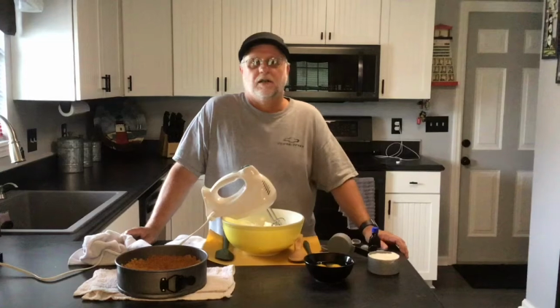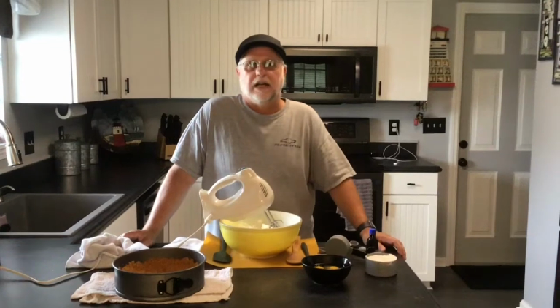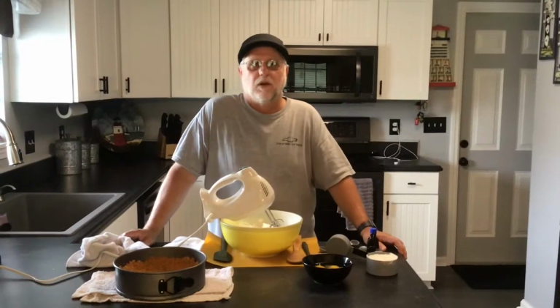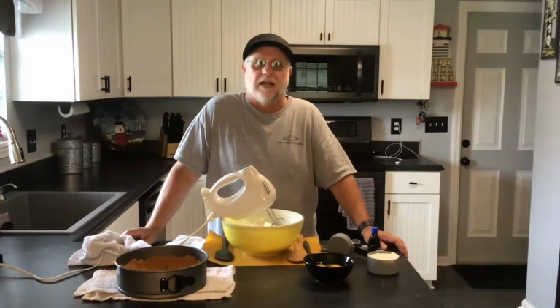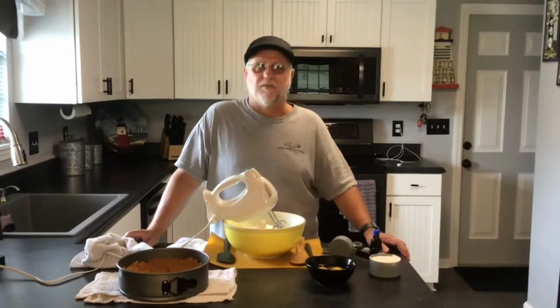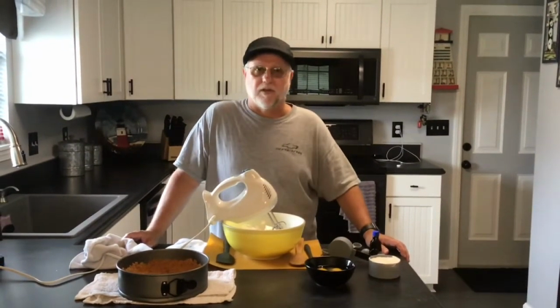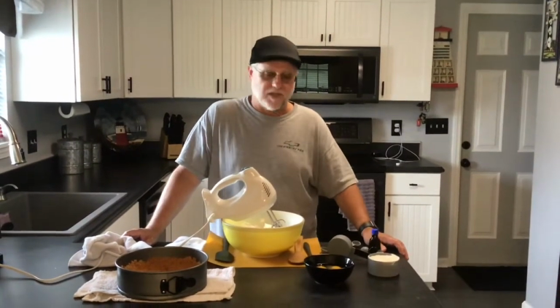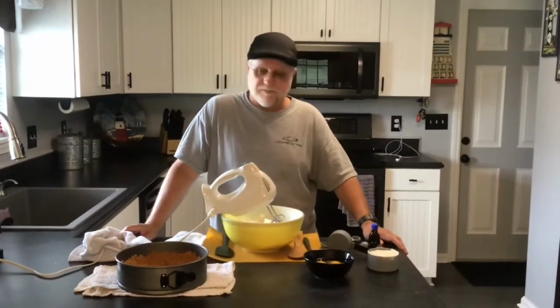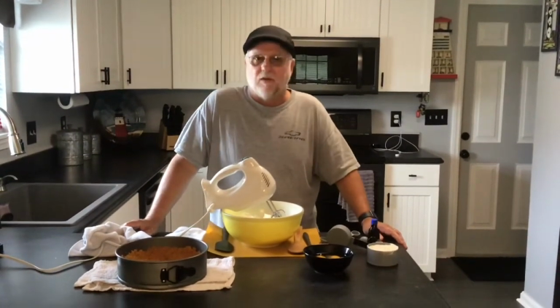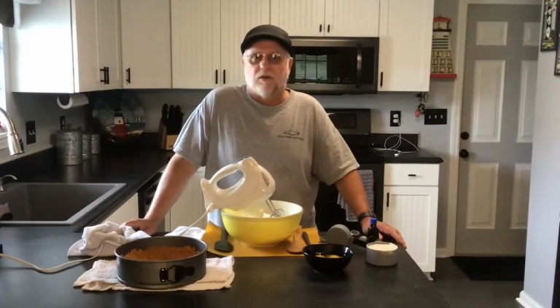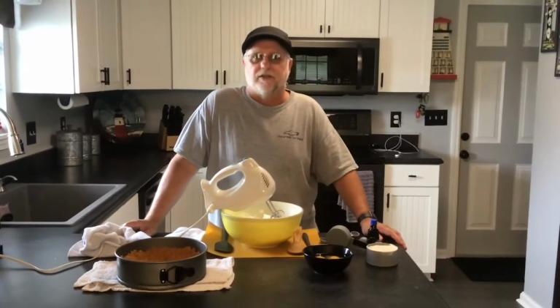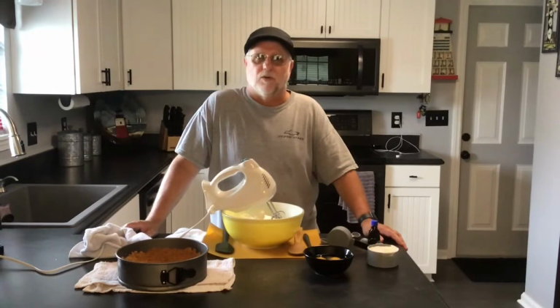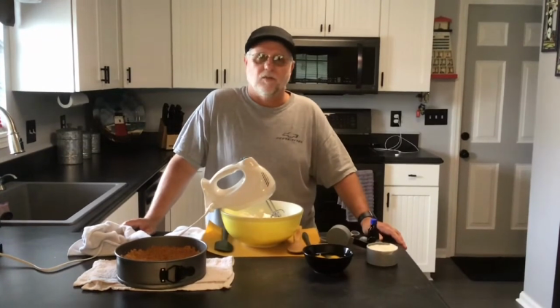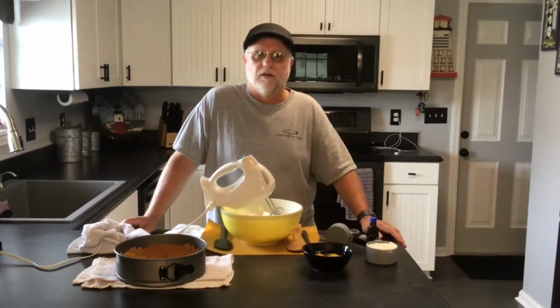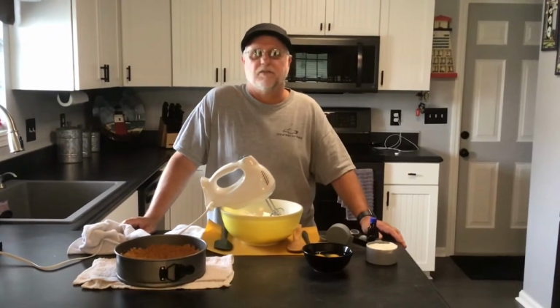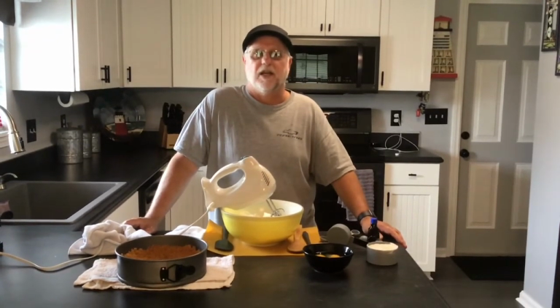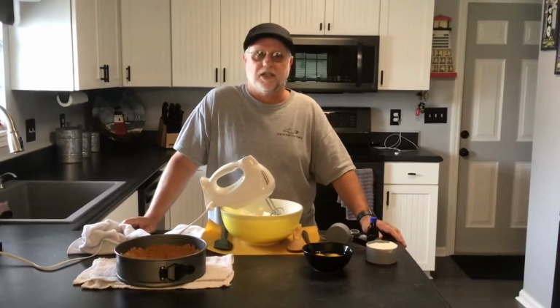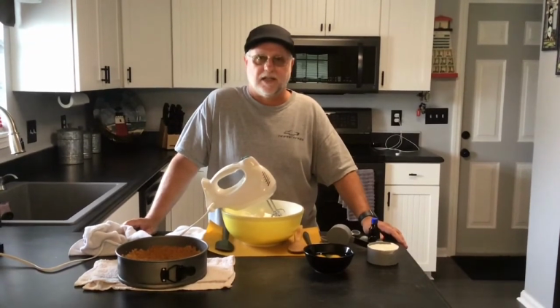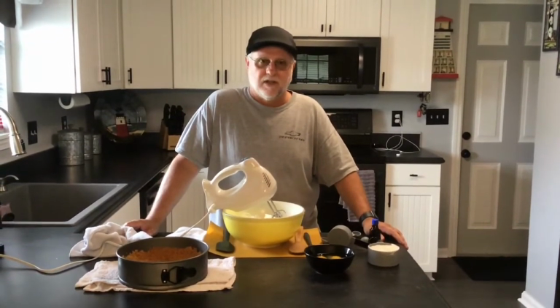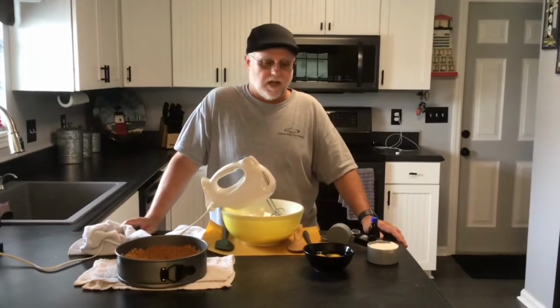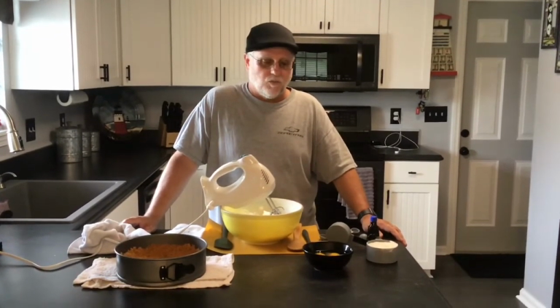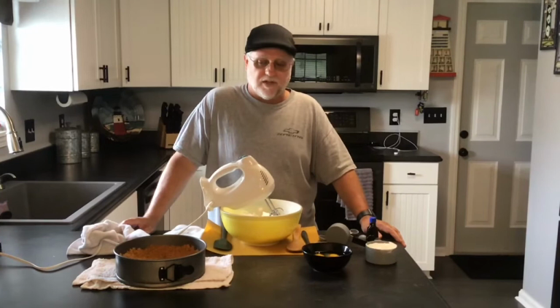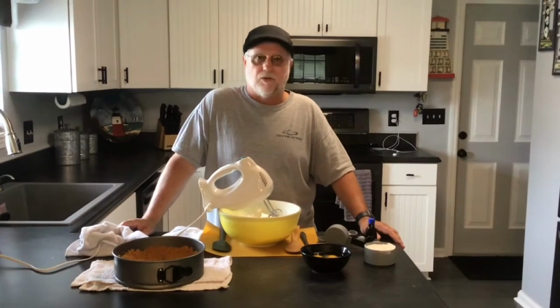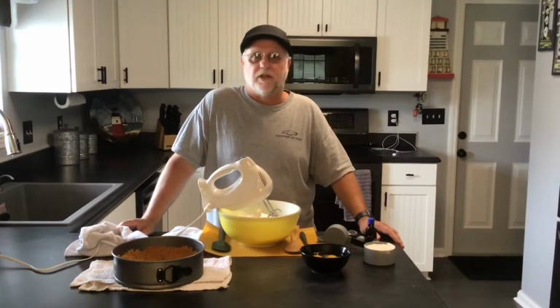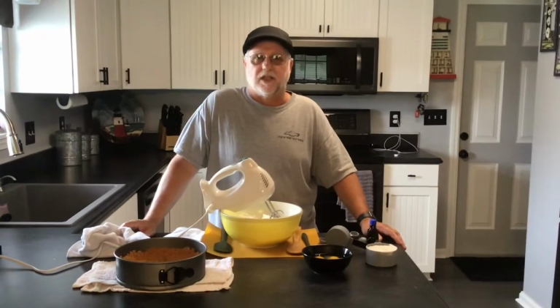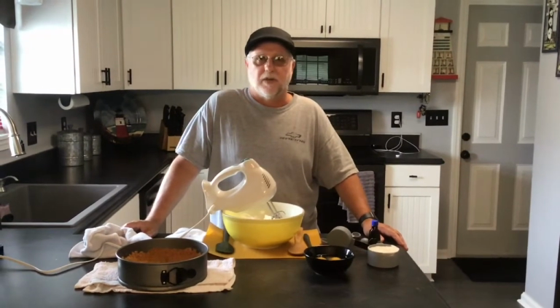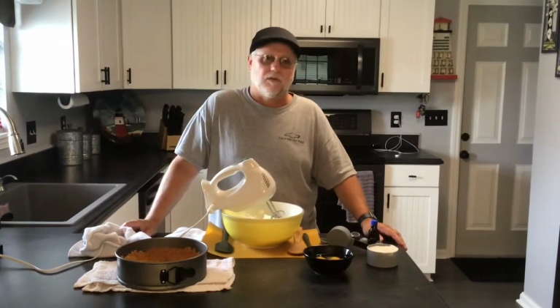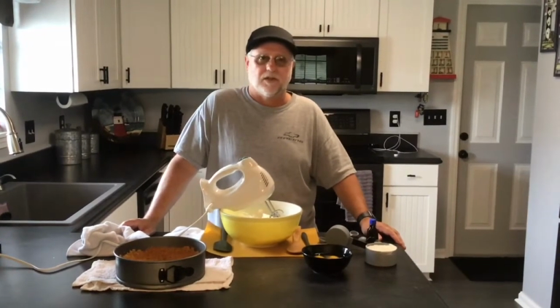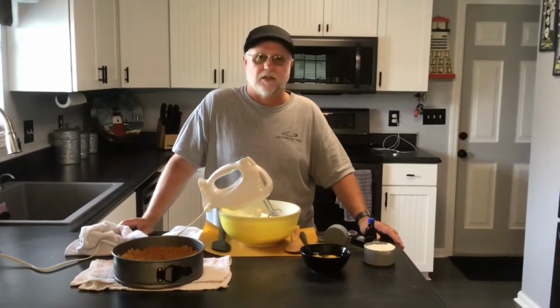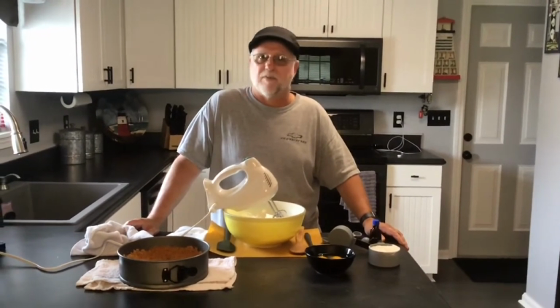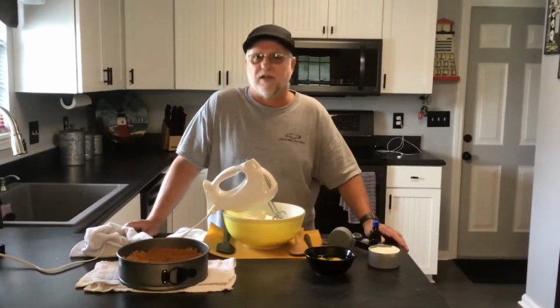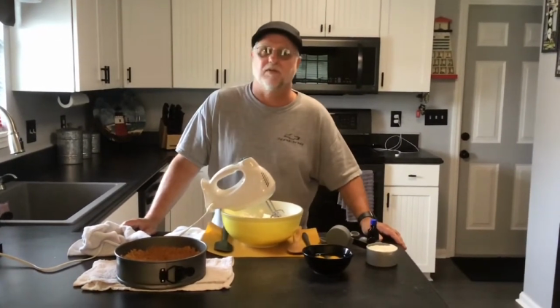Hey guys, welcome to Ellie Mae Smoke BBQ. Today we've got a real treat in store for you. We are going to smoke a cheesecake. When we're finished it's going to be a cherry cheesecake, and basically what we're going to do is just take some cherry pie filling and dump it over the top.